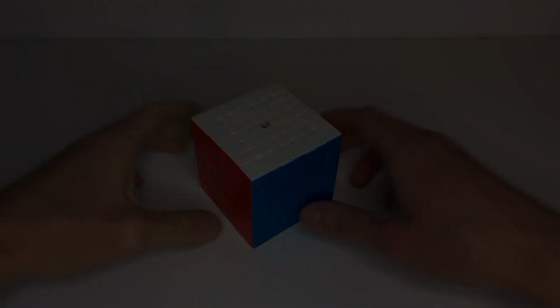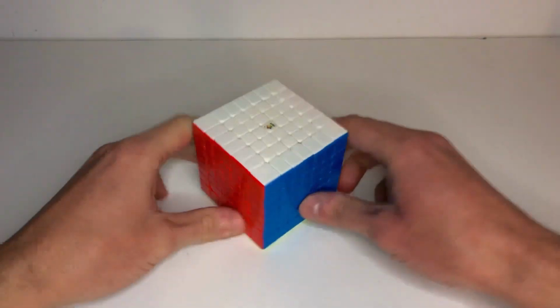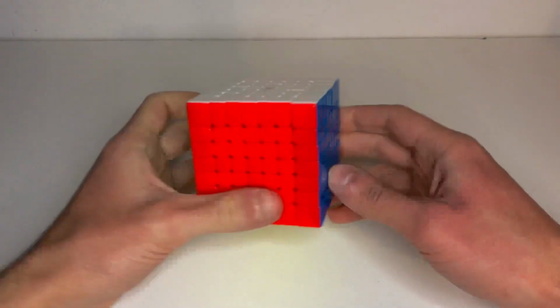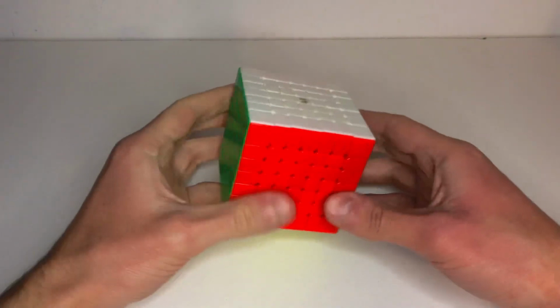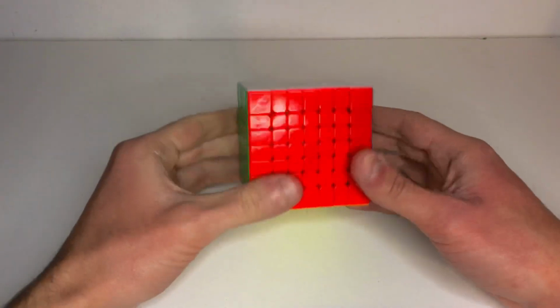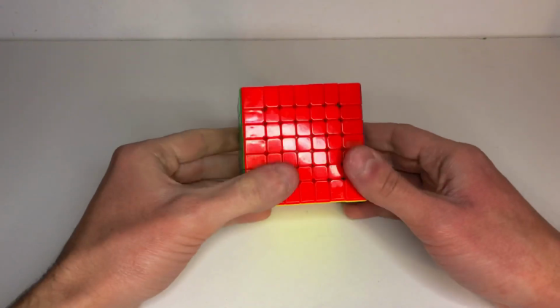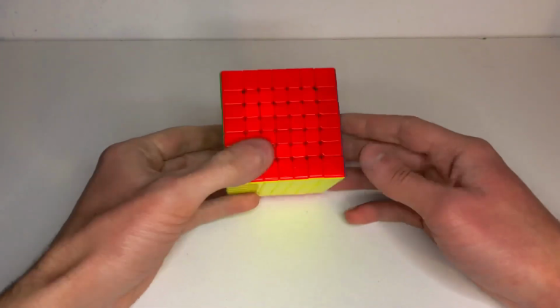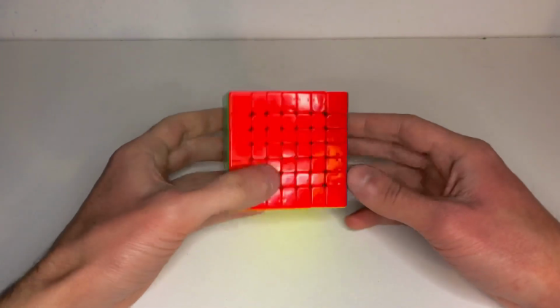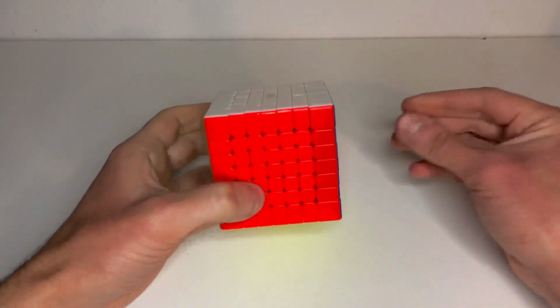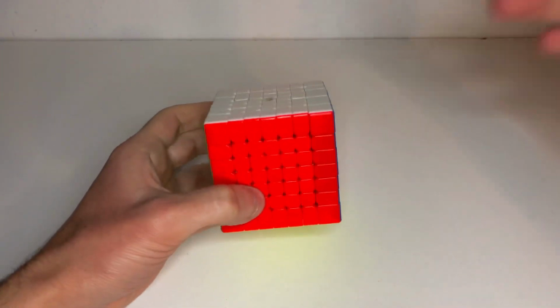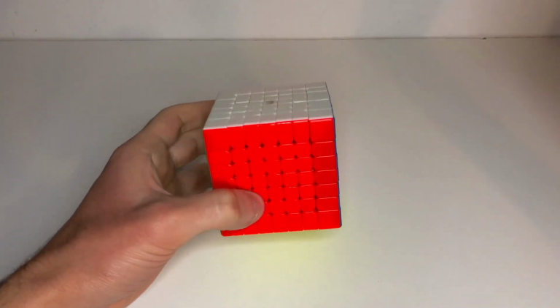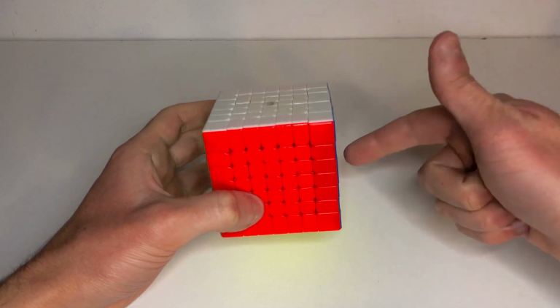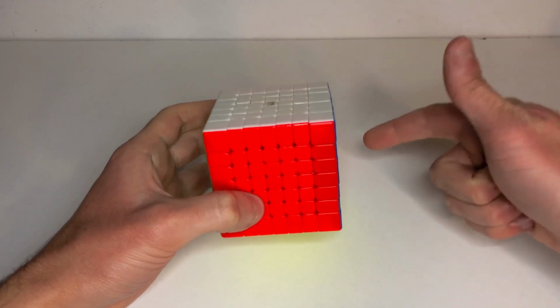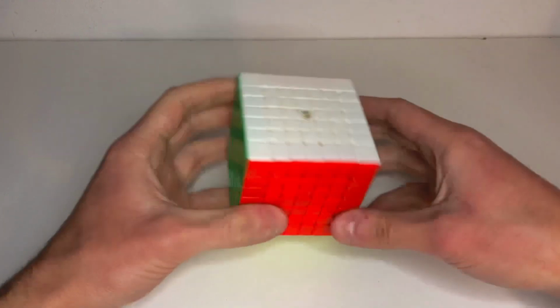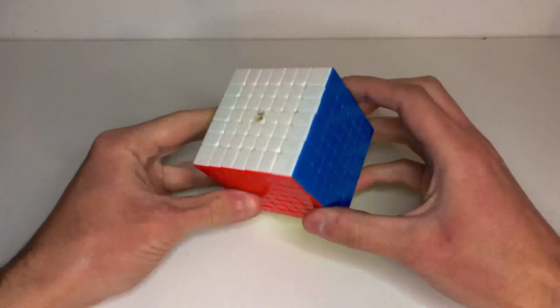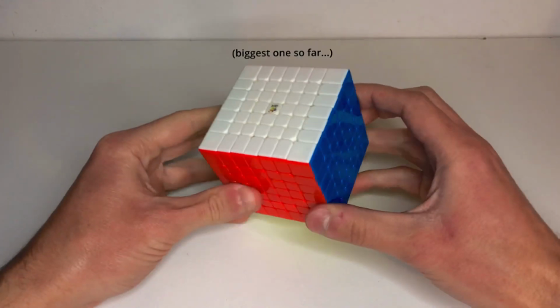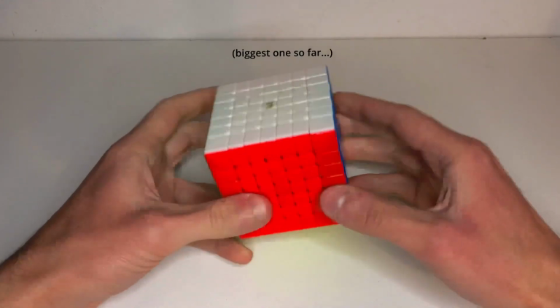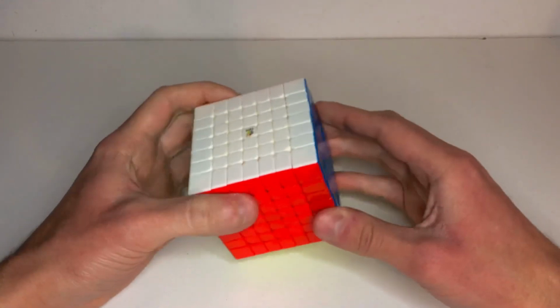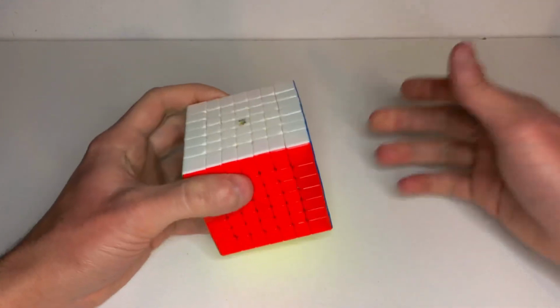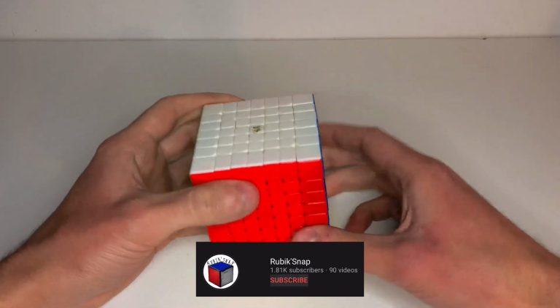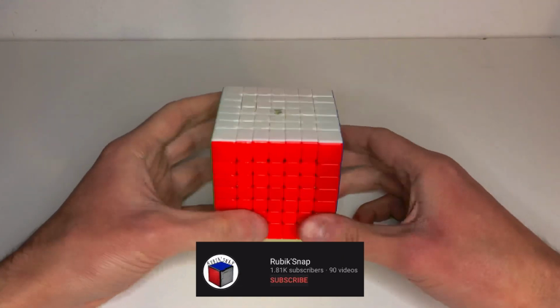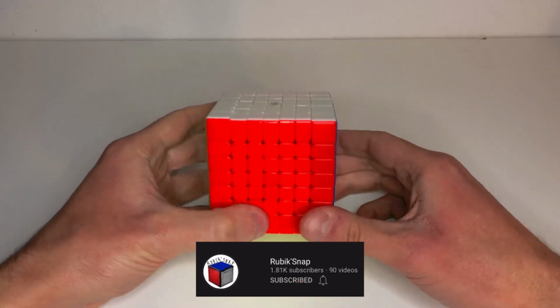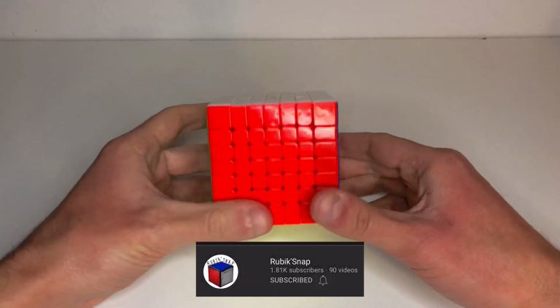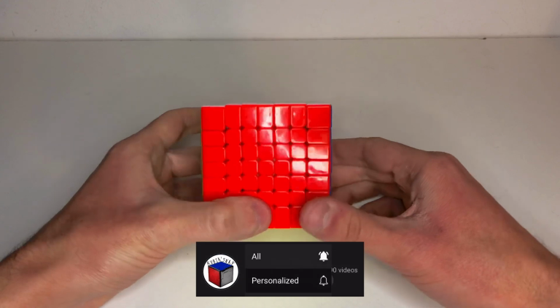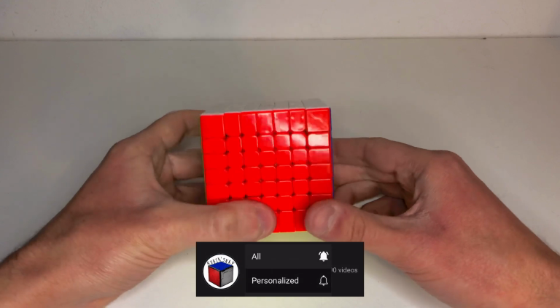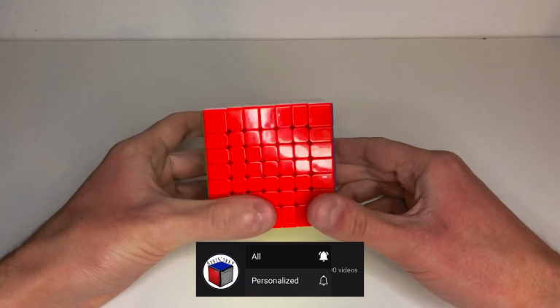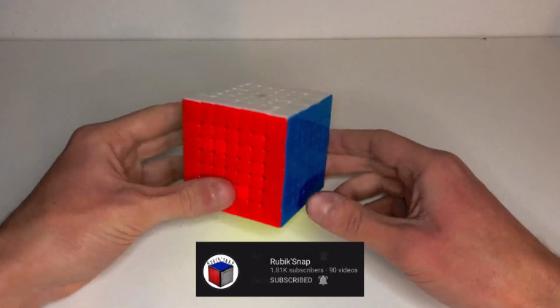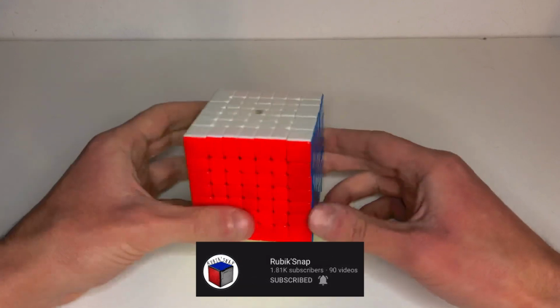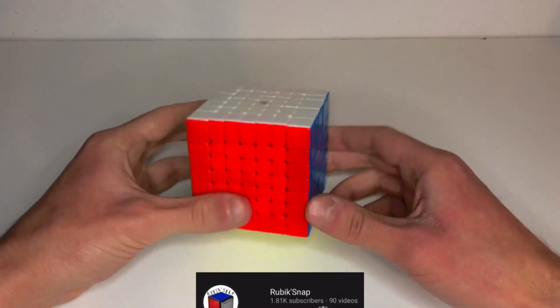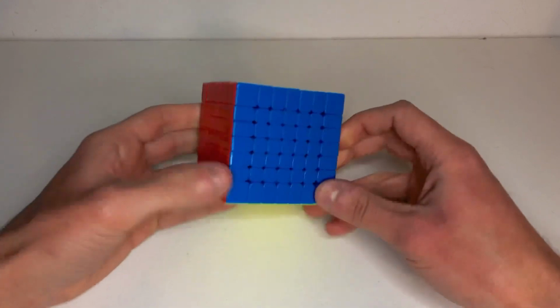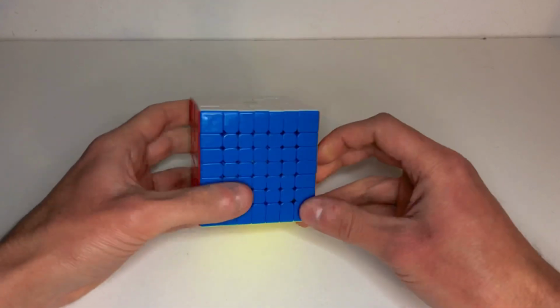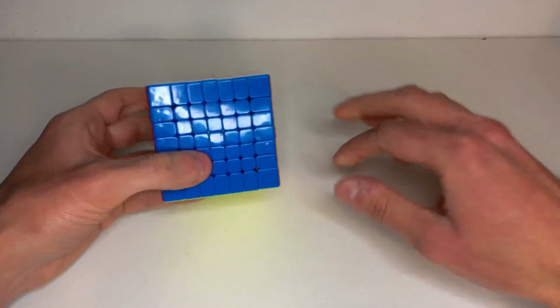Okay, I hope this helped you solve your first 7x7. Let me know which is your biggest cube — this is my biggest cube. And if you like this video give it a like, and subscribe for more tutorials and much more. And see you again in the next video. Bye bye.